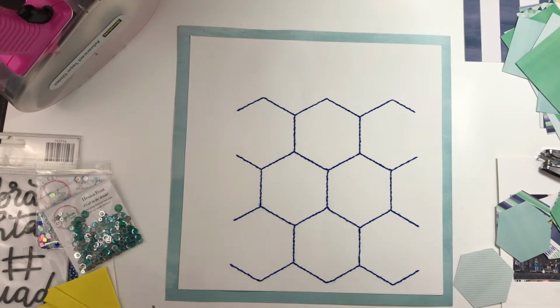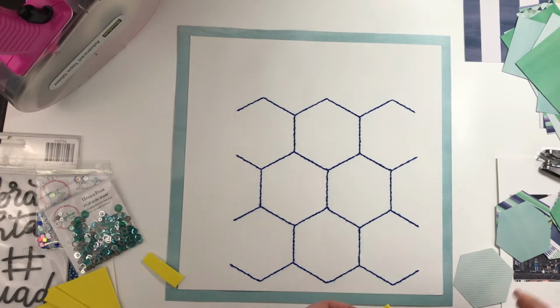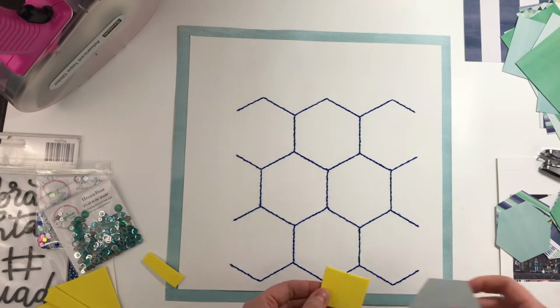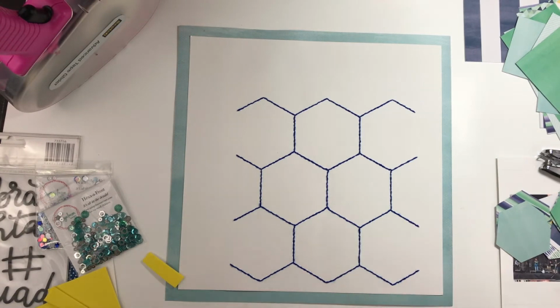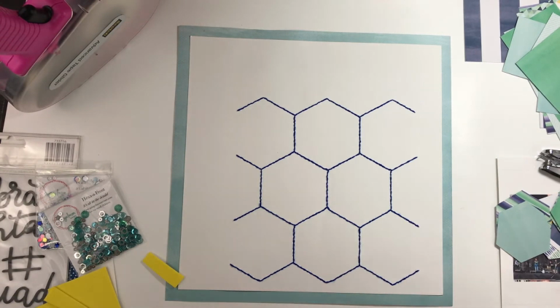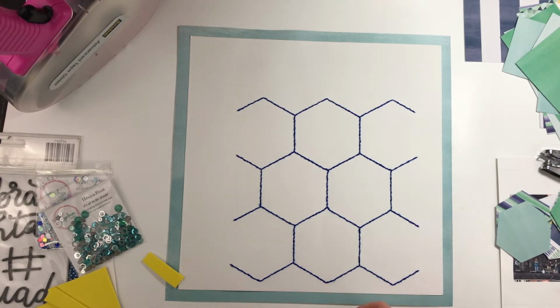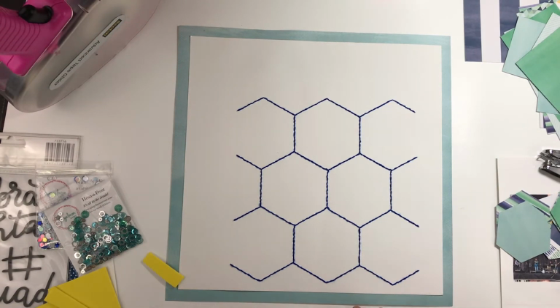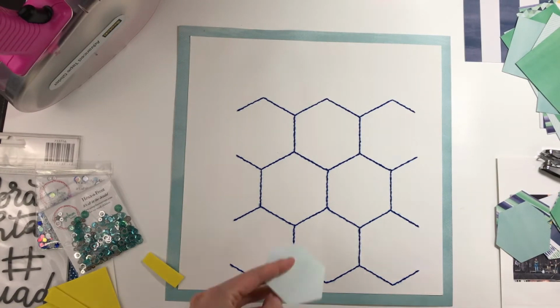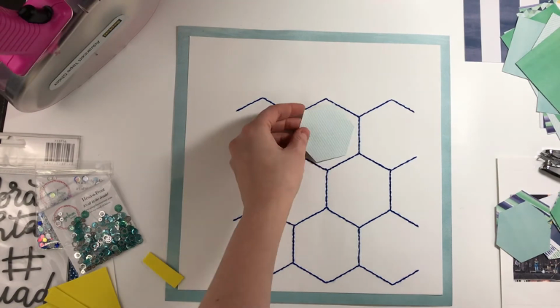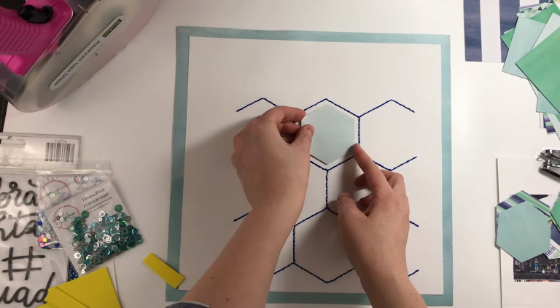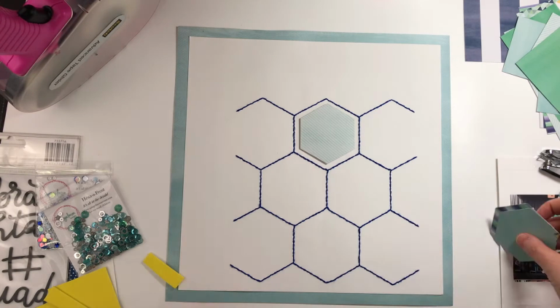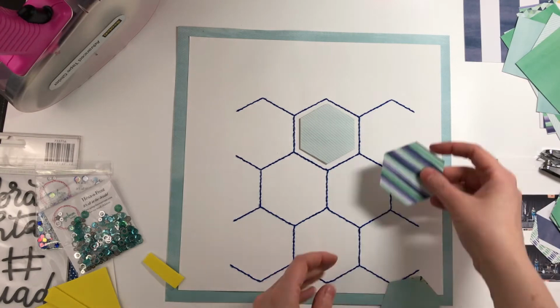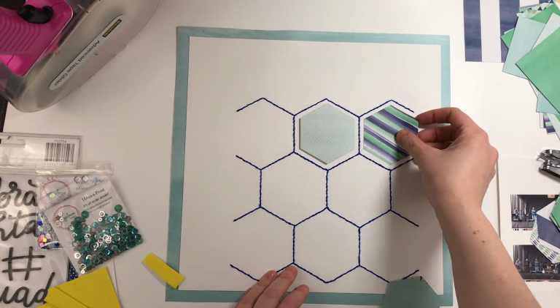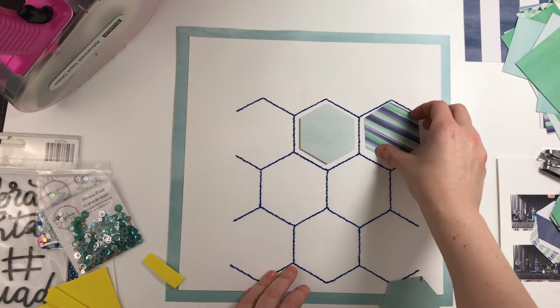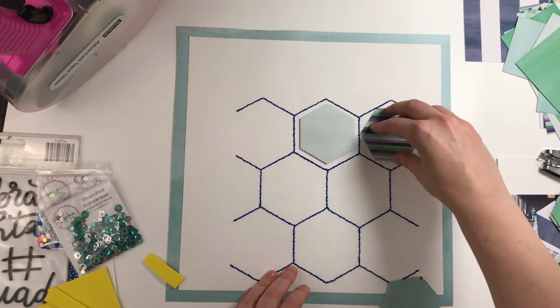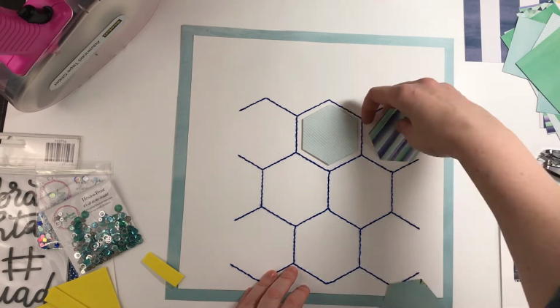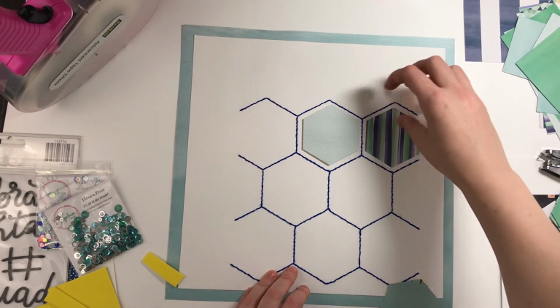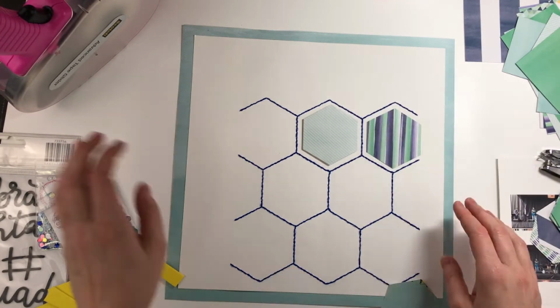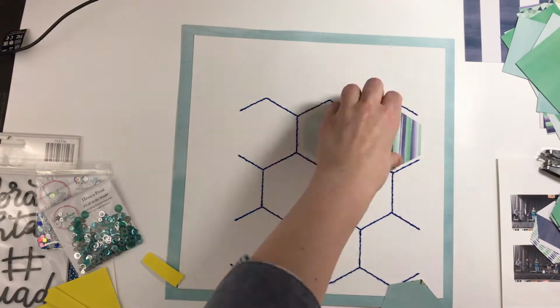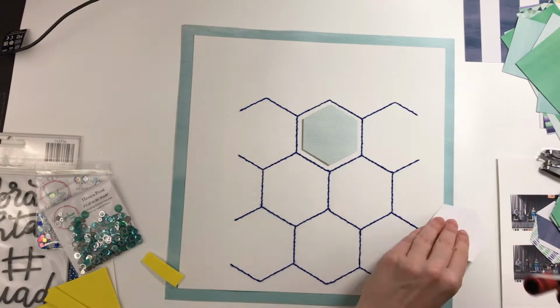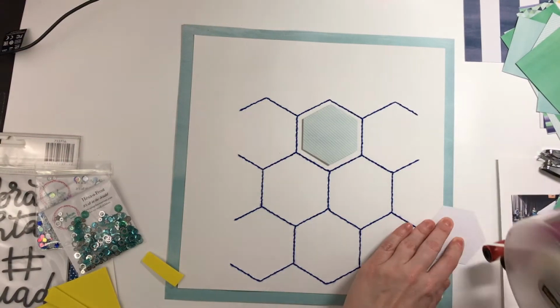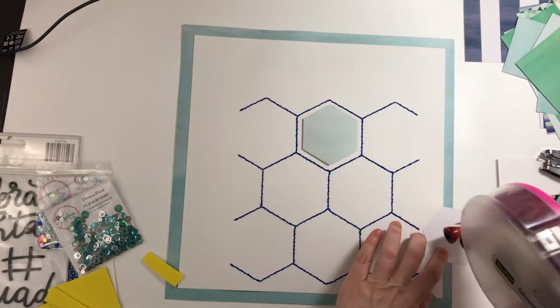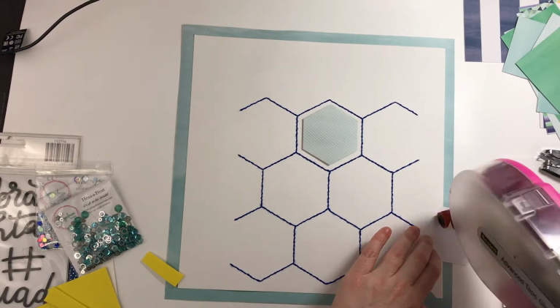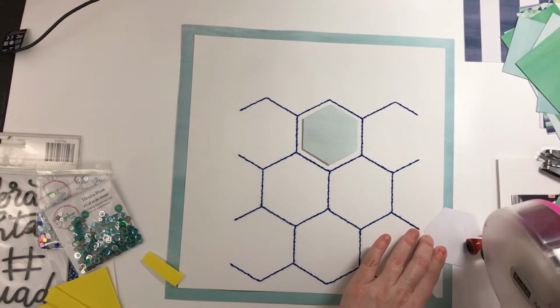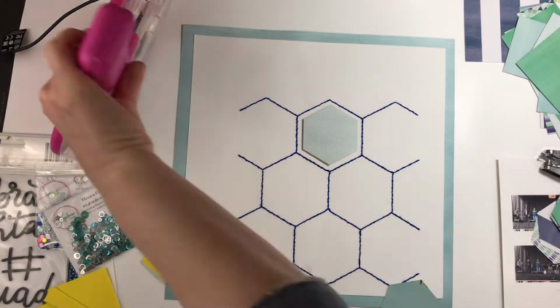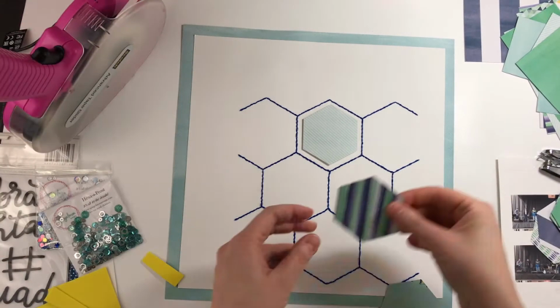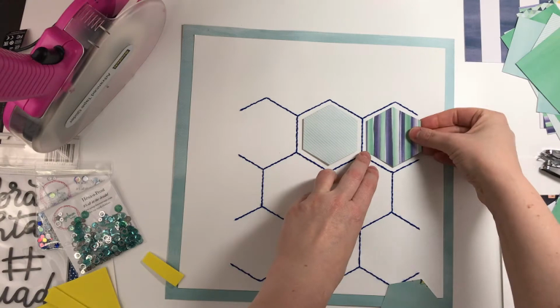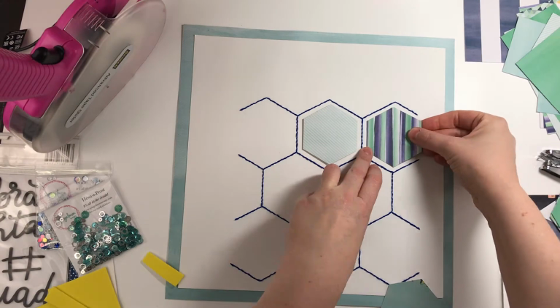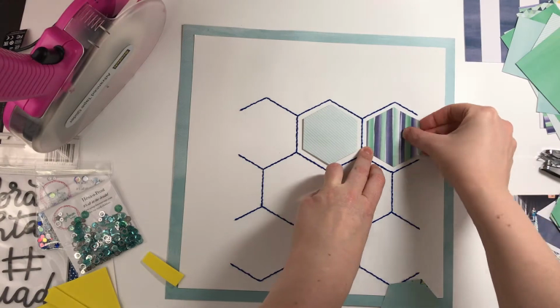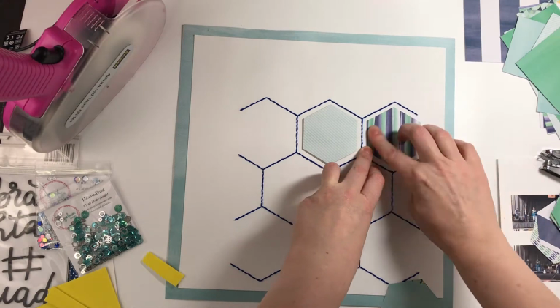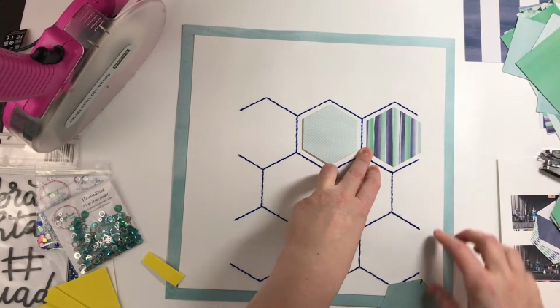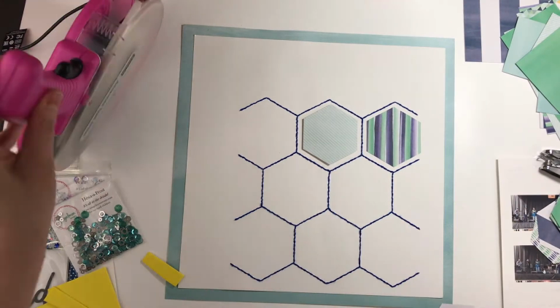I pulled out this Amy Tangerine collection called Better Together. It's one of my all-time favorite collections and I'm trying to get through some things in my stash.